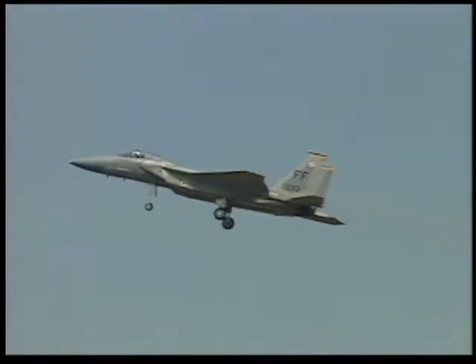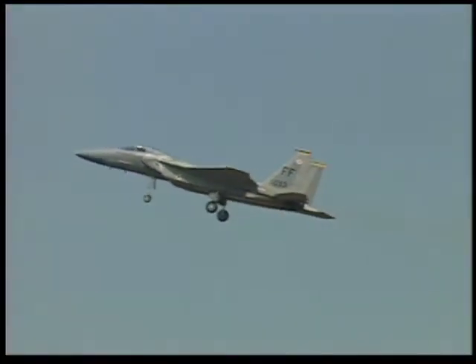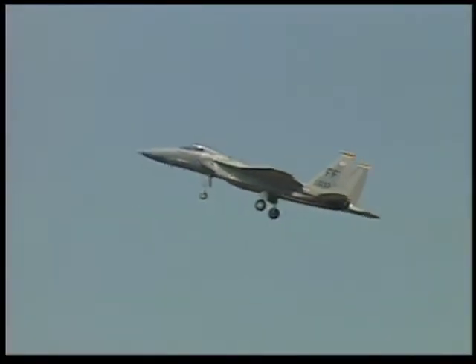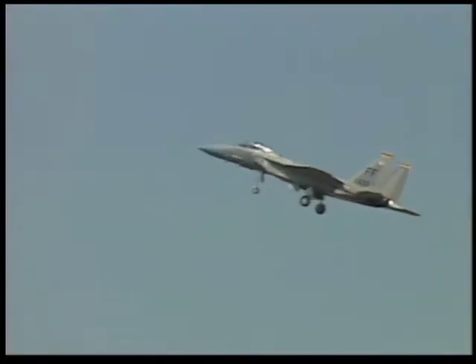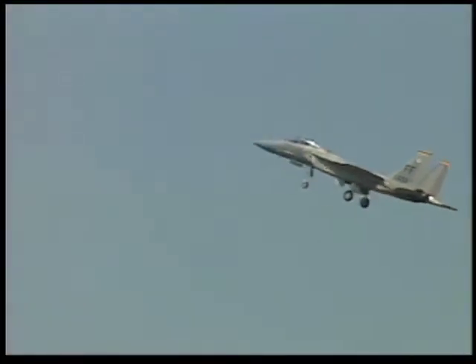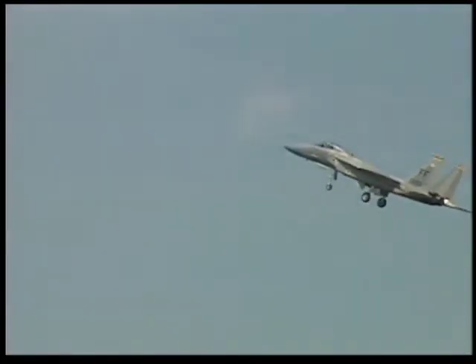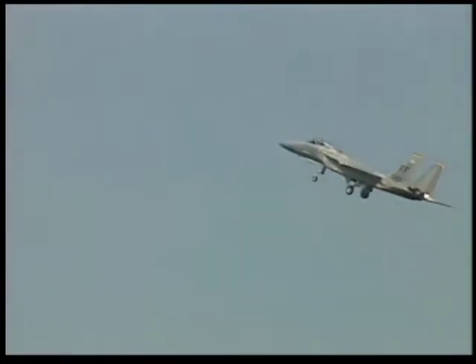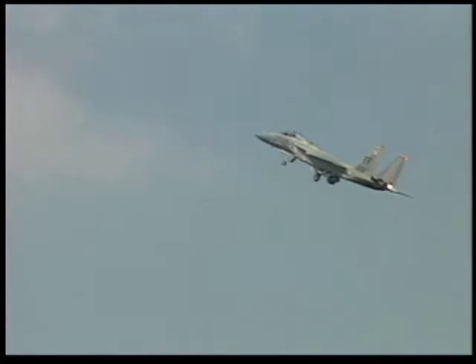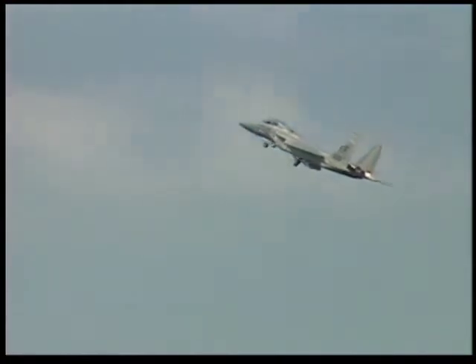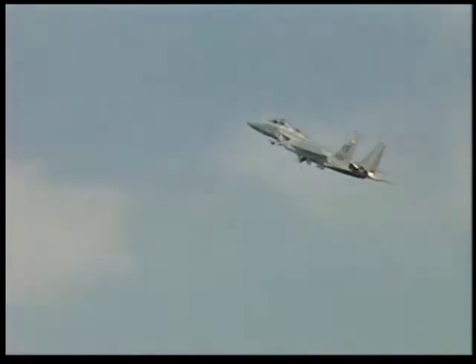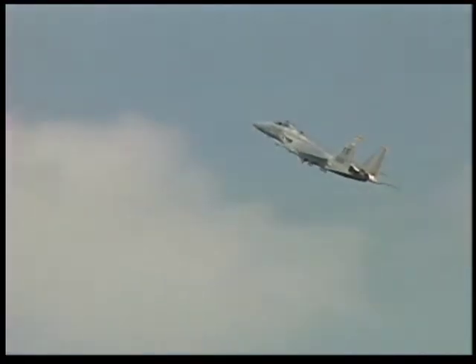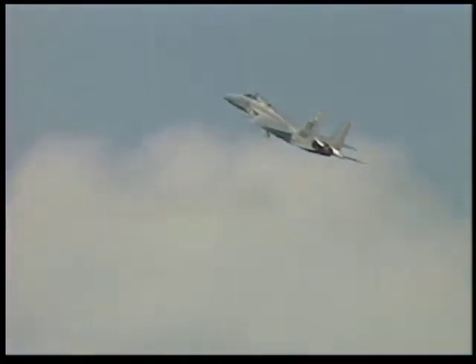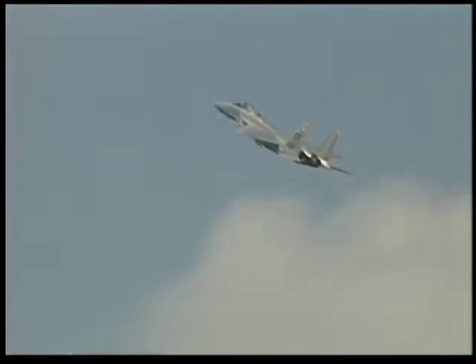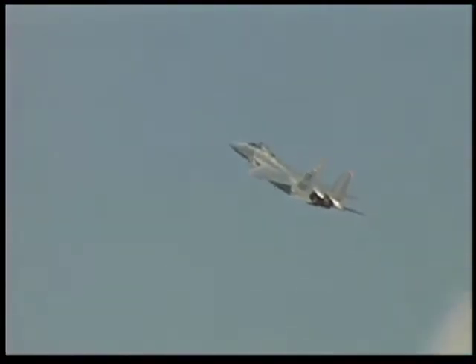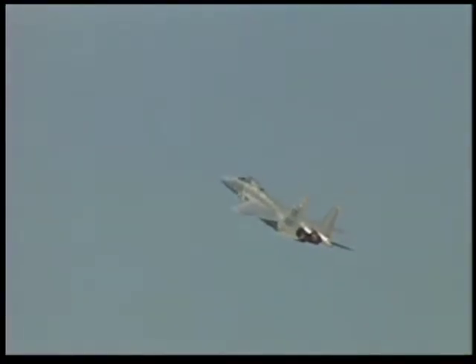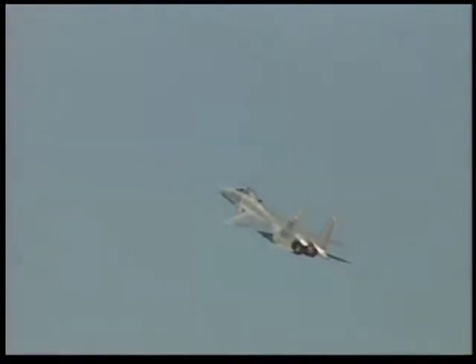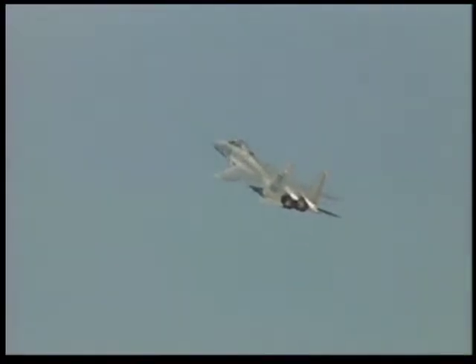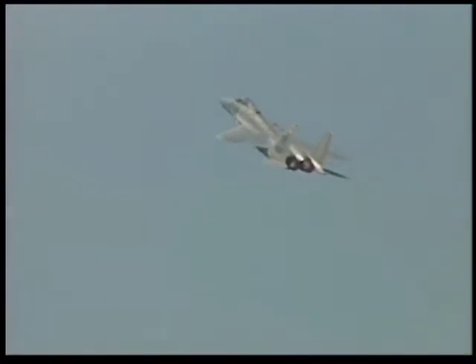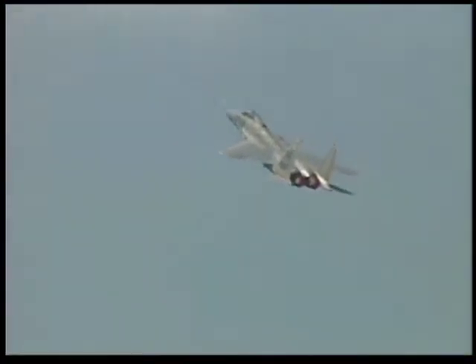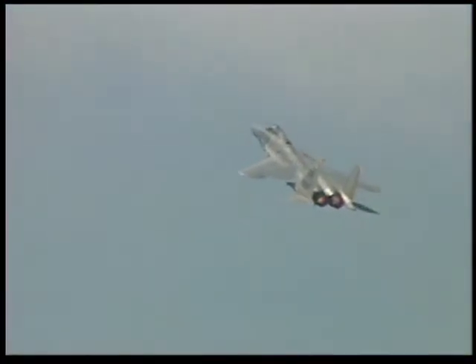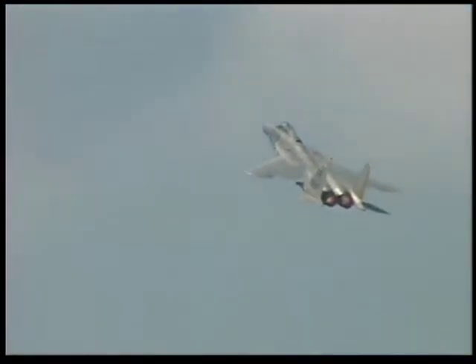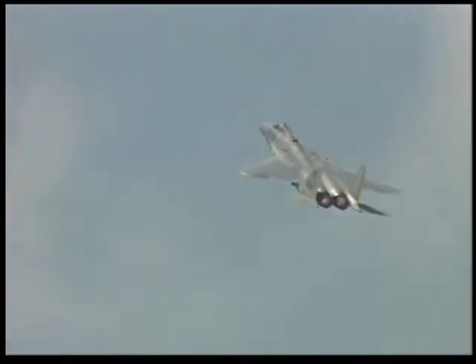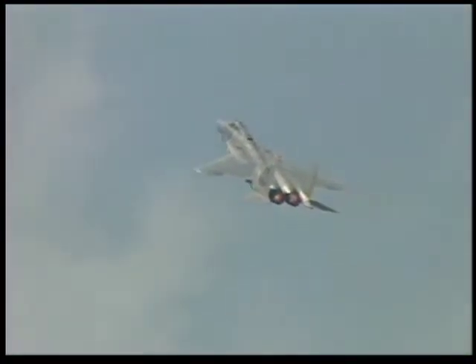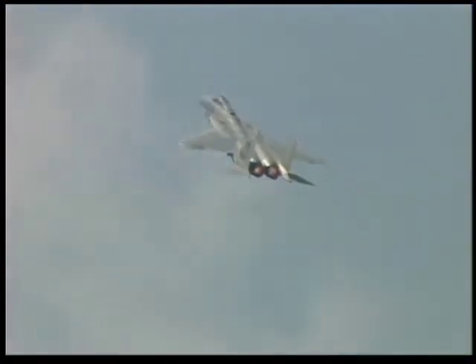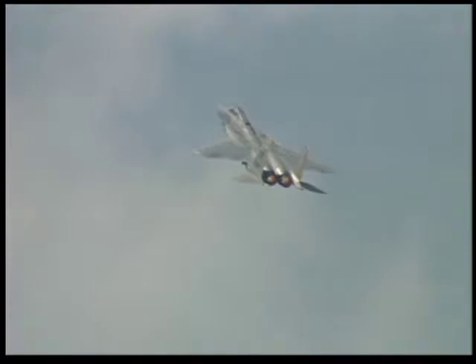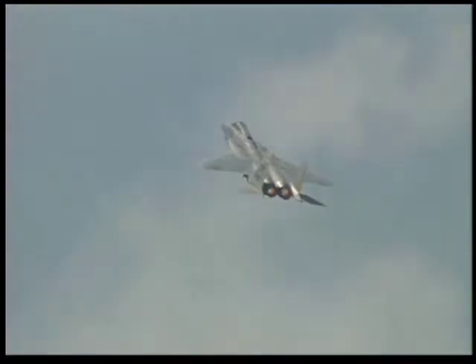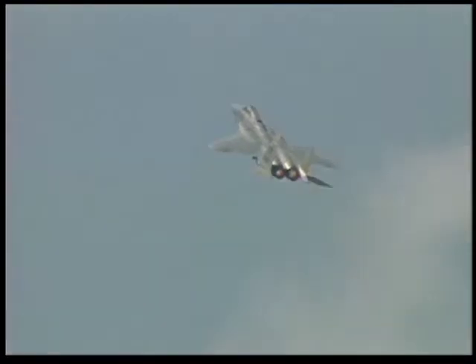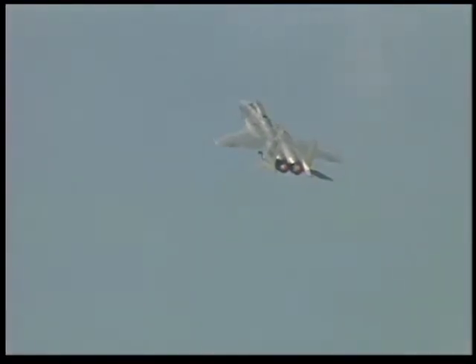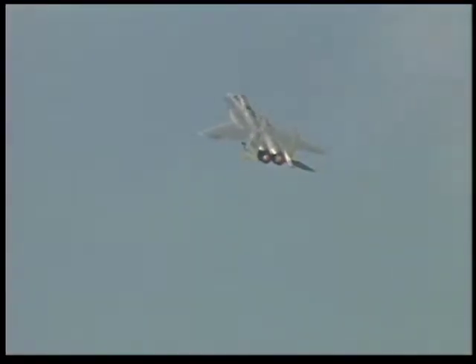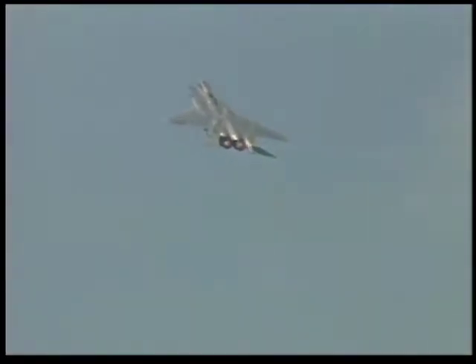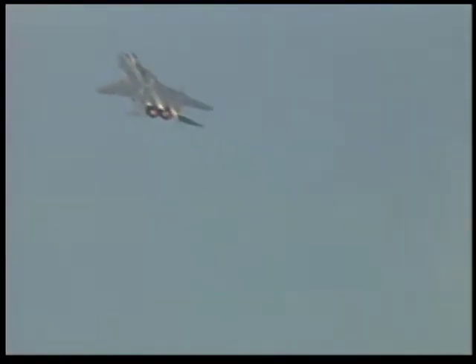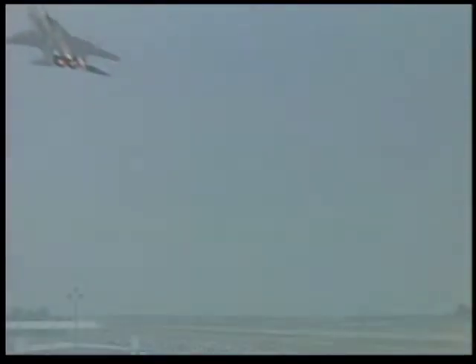The F-15 is America's premier air superiority fighter. It's the current state-of-the-art technology as far as air superiority goes, and it's flown by the United States Air Force and a number of other air forces across the world.